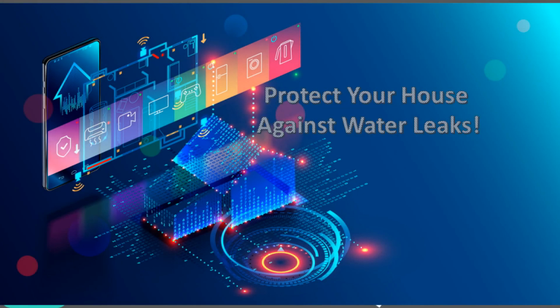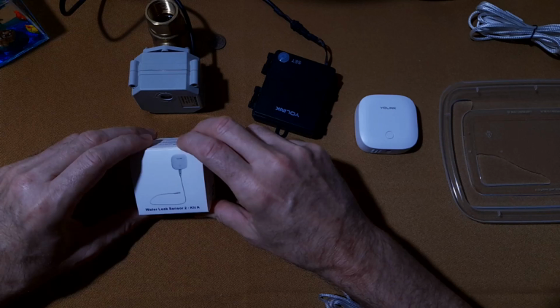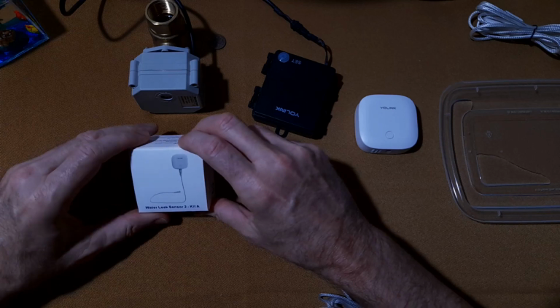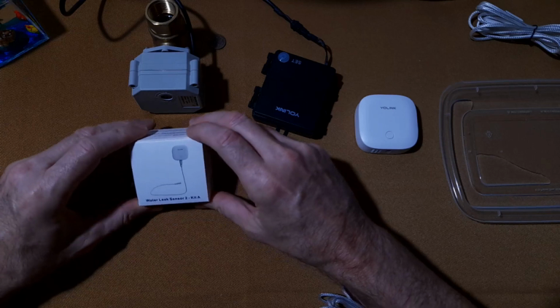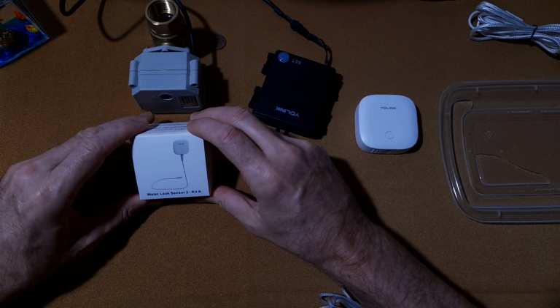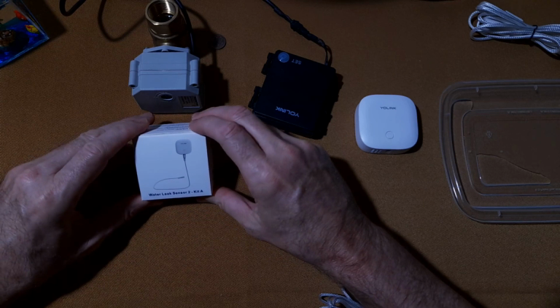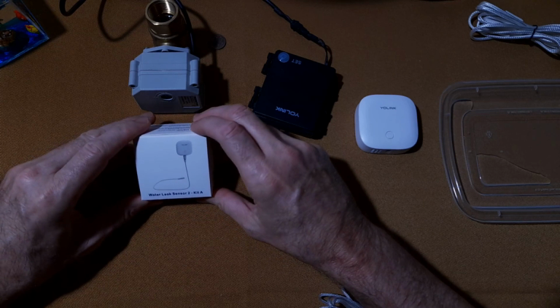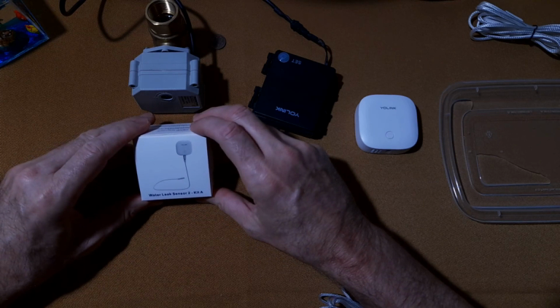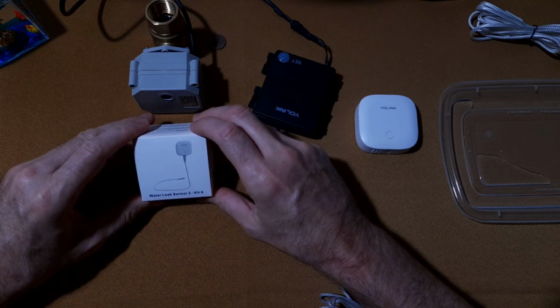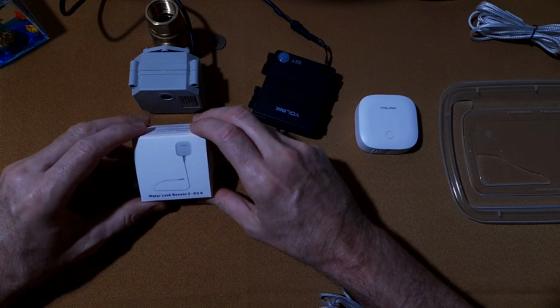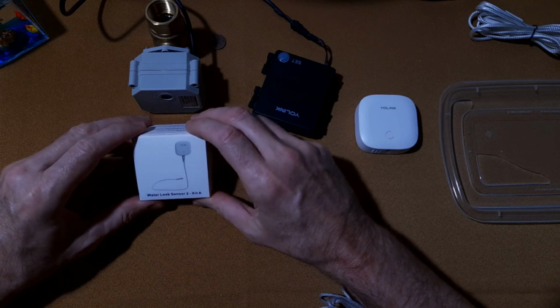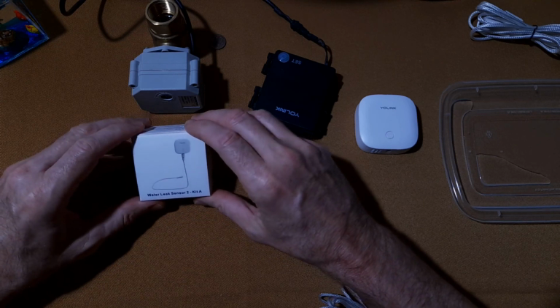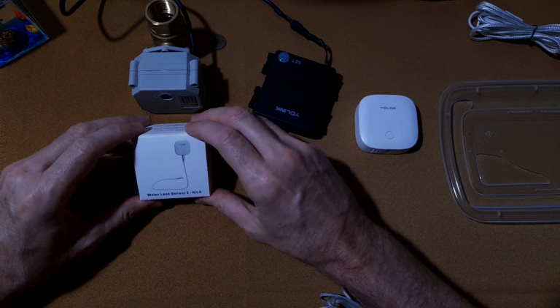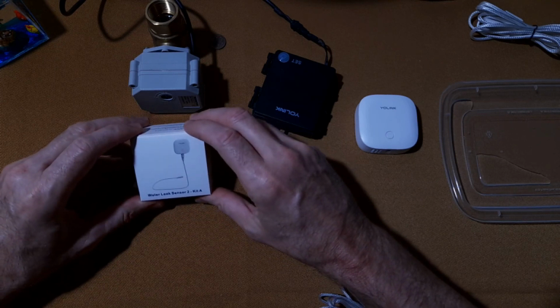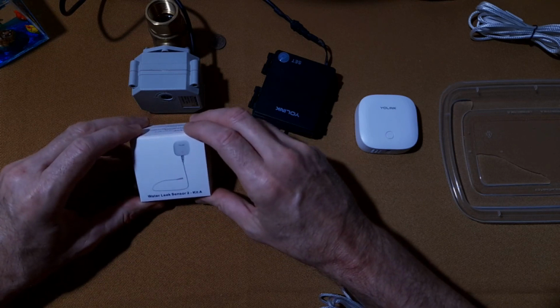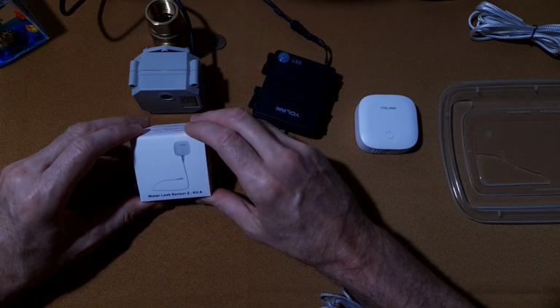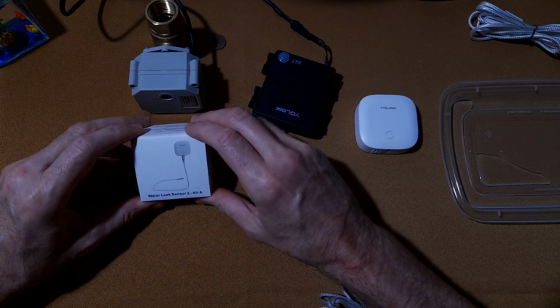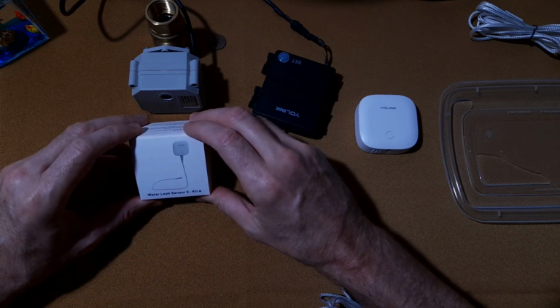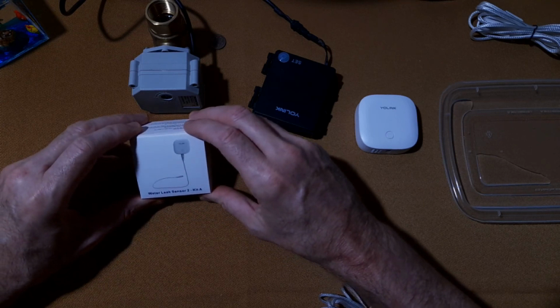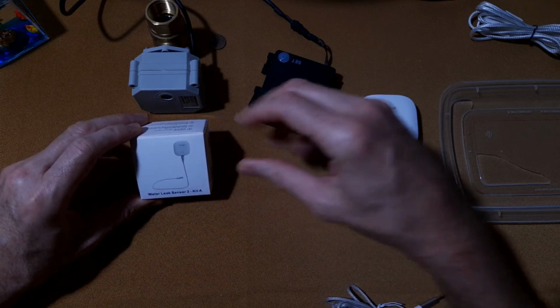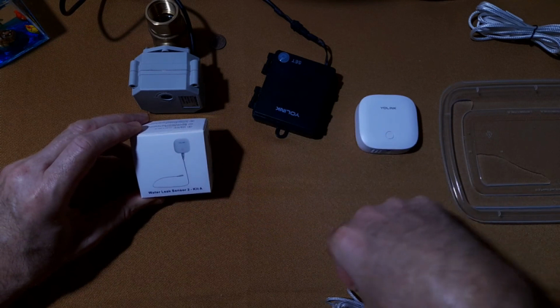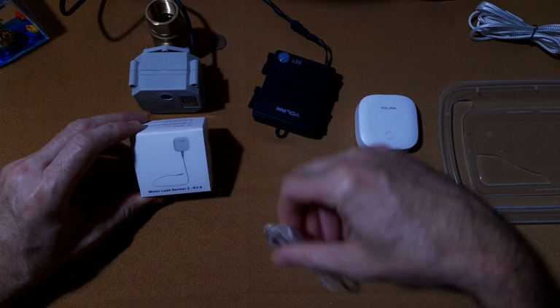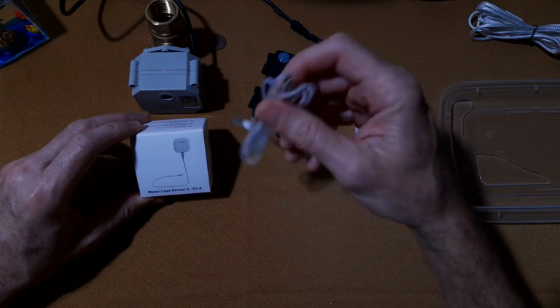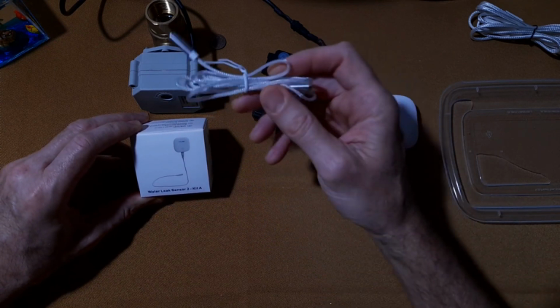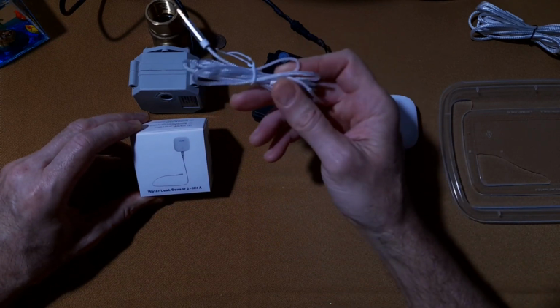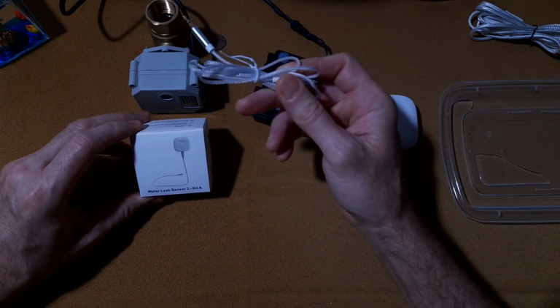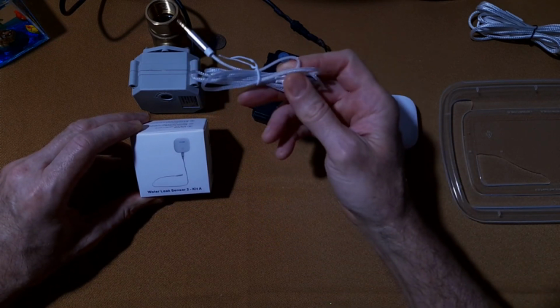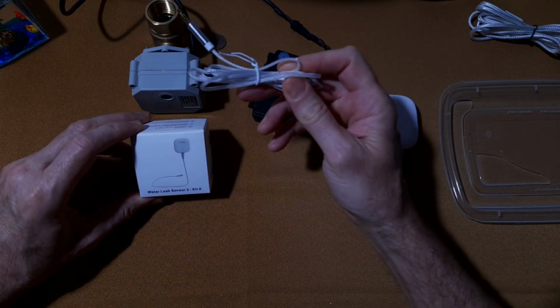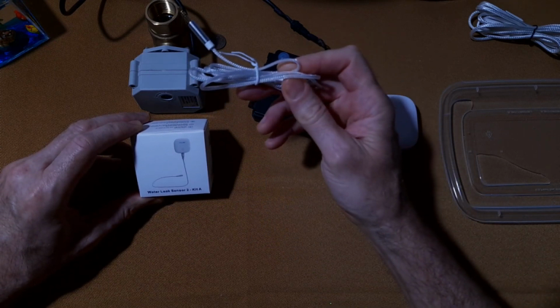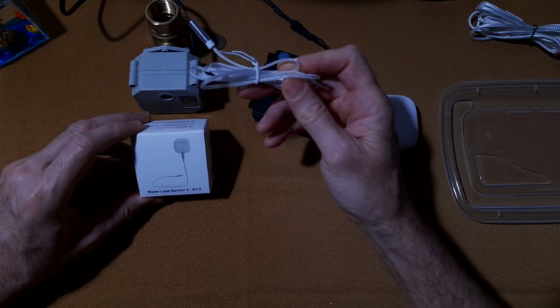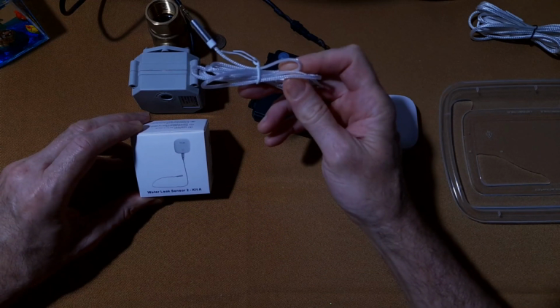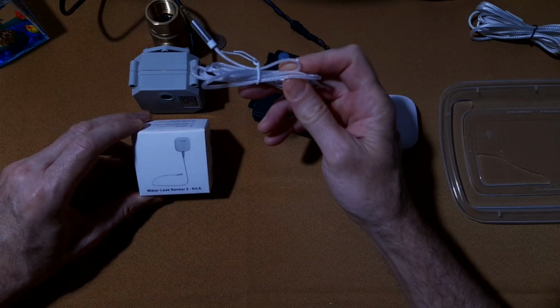Hello everyone, this is Rick with CyberMedics and we're here to discuss Yolink's water sensor, in particular the redesign of their water sensing cable. Let's get started.